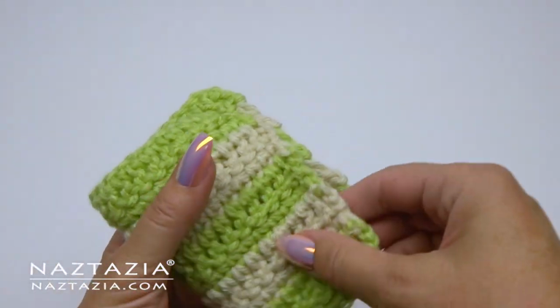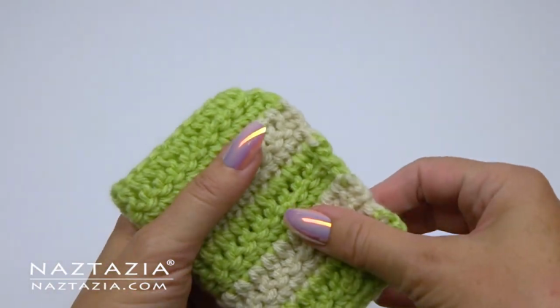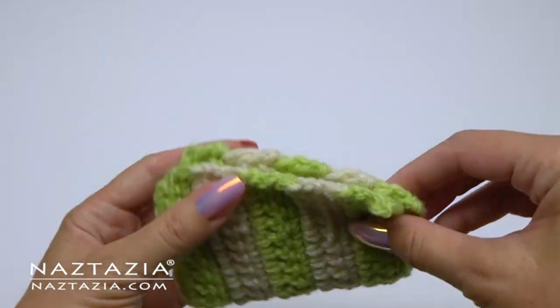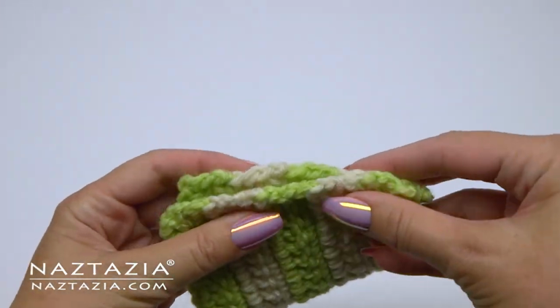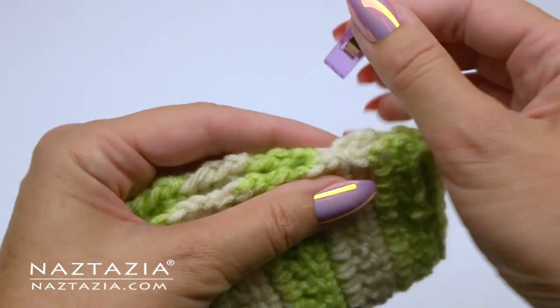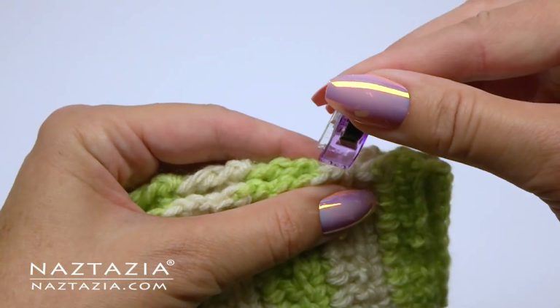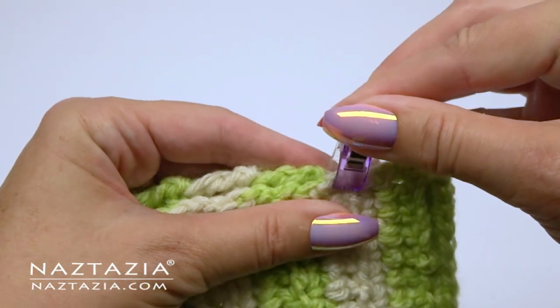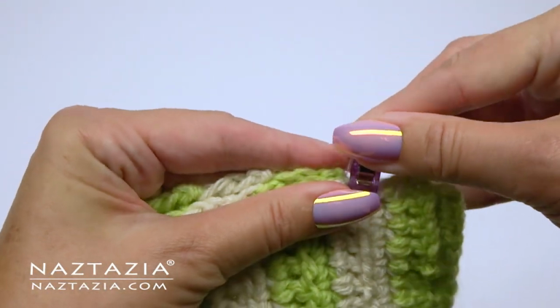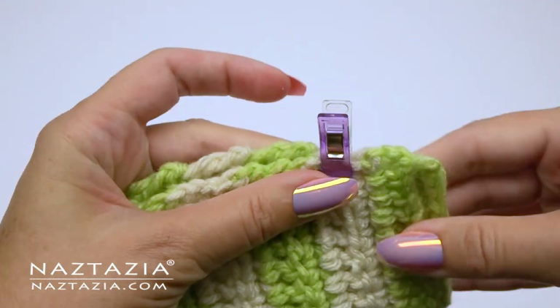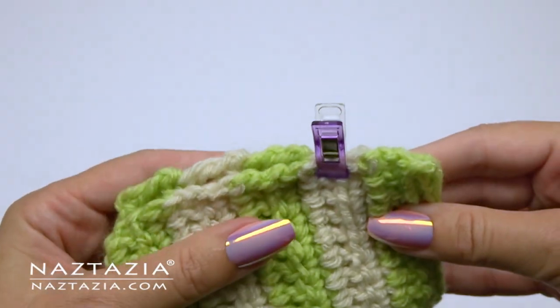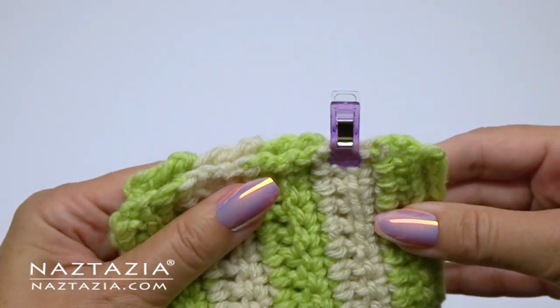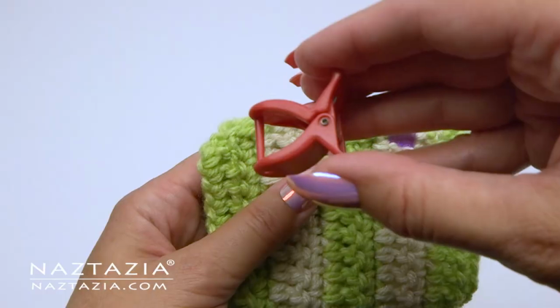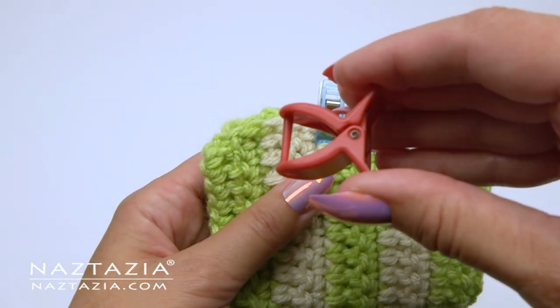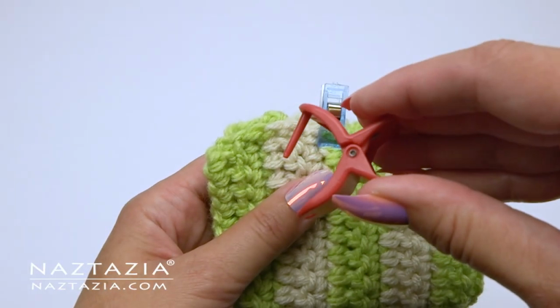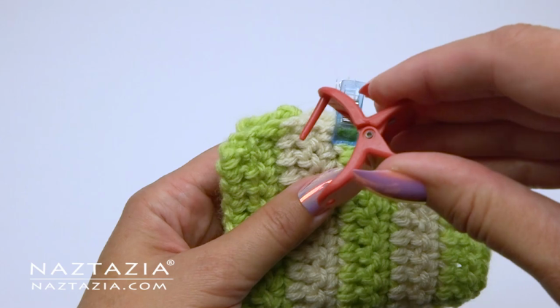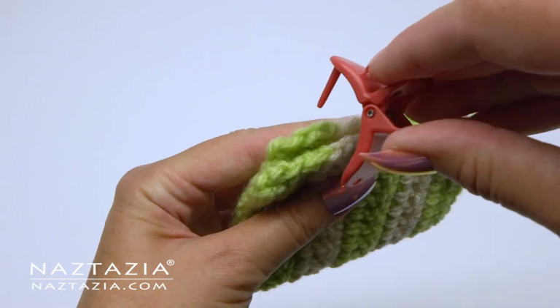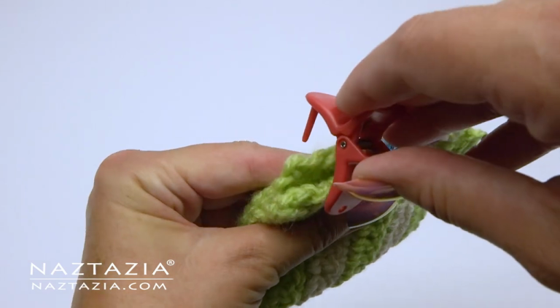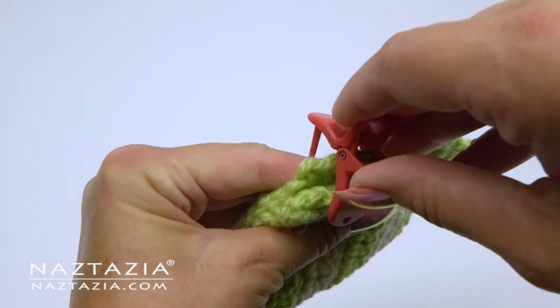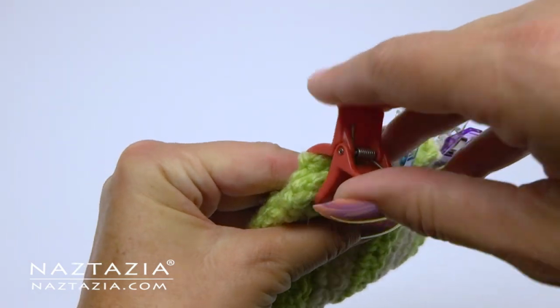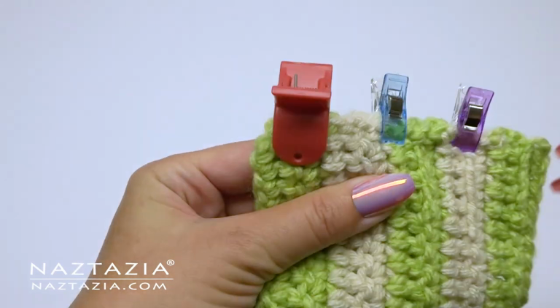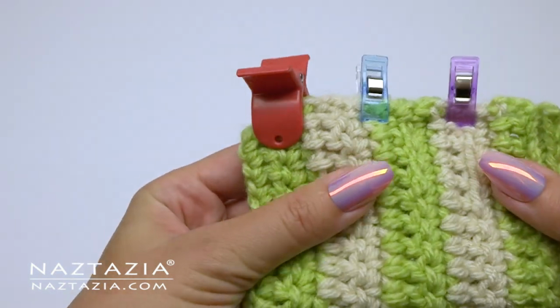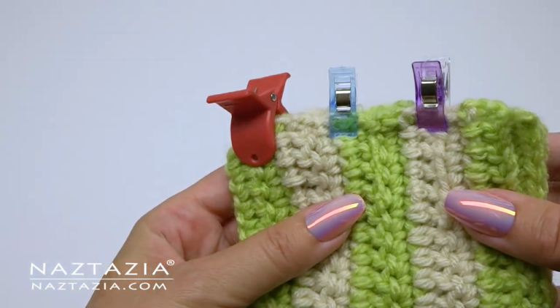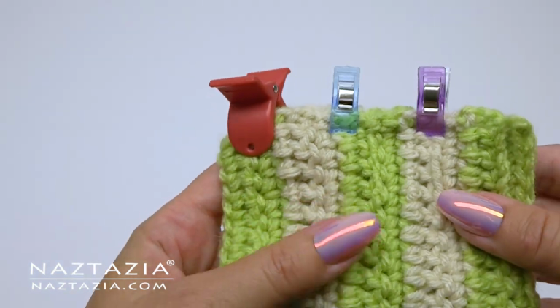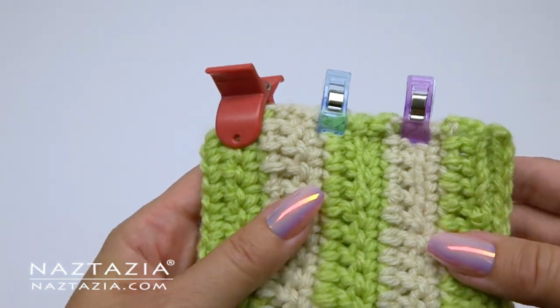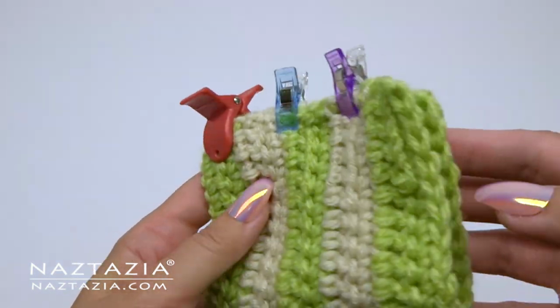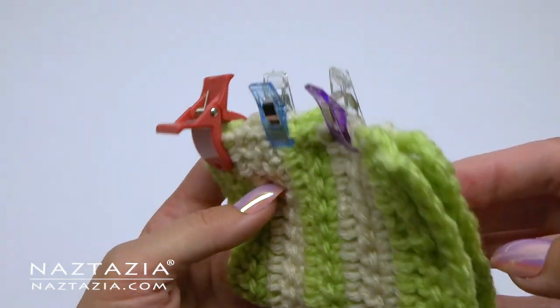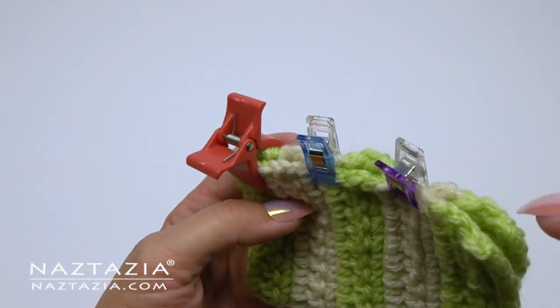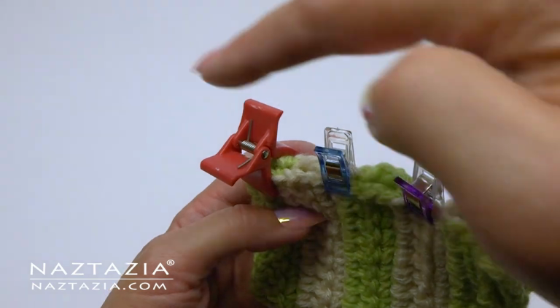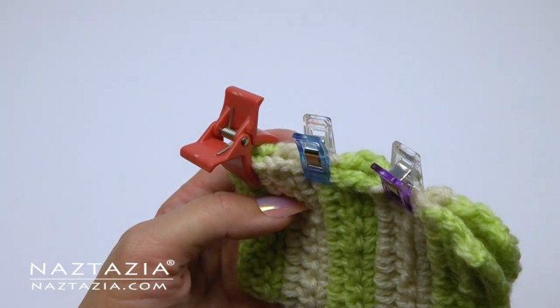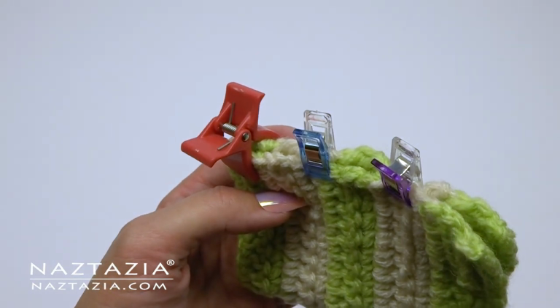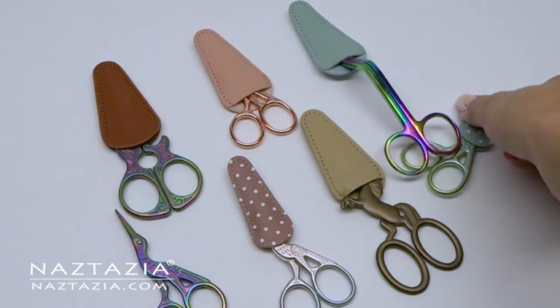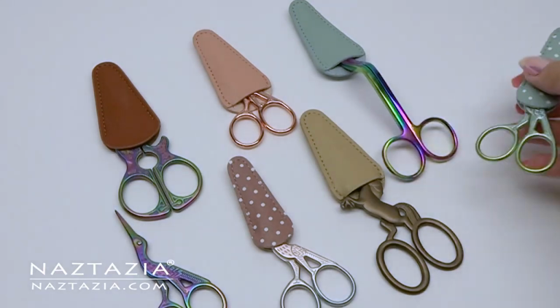Other useful tools include these clips. You can use hair clips, quilting clips, or yarn clips to hold your crochet work together if you need to seam the ends. It's much better to clip the pieces together, especially if you need to line up stripes or other color changes.